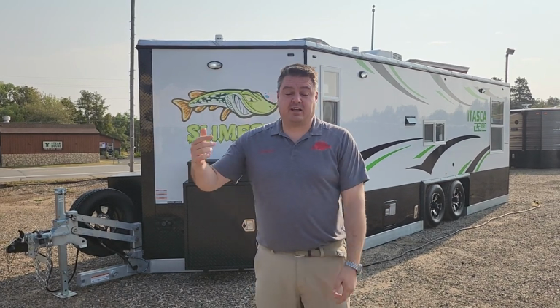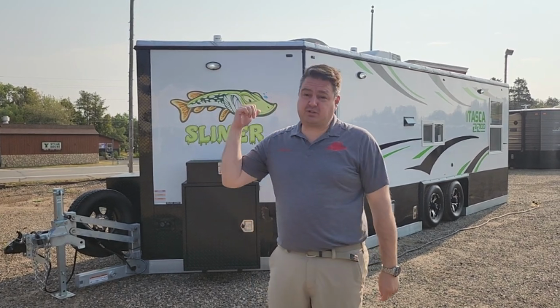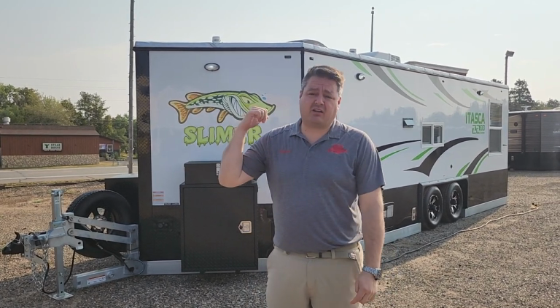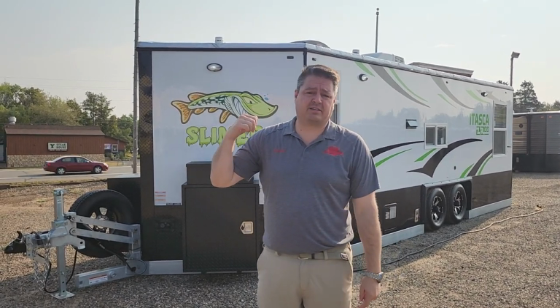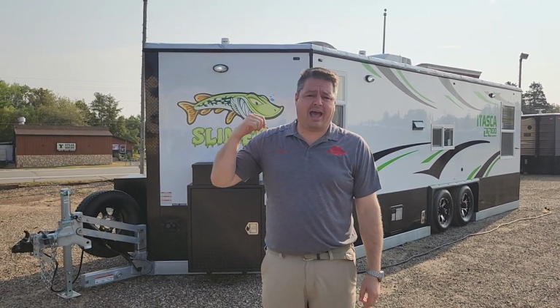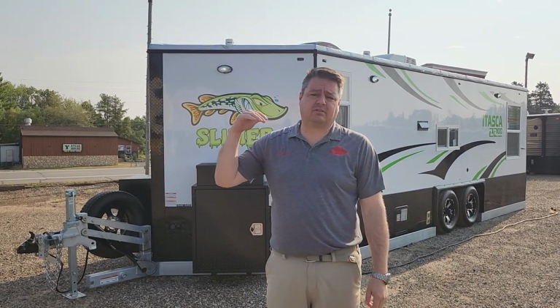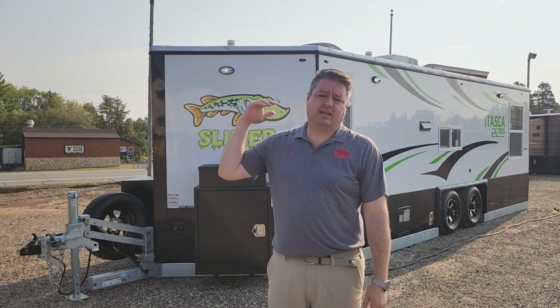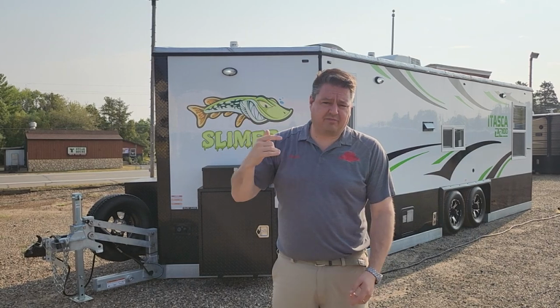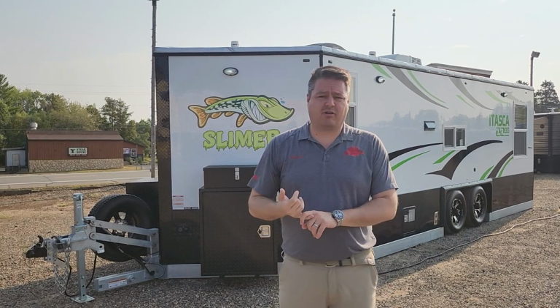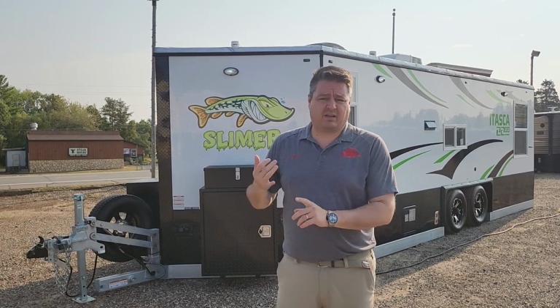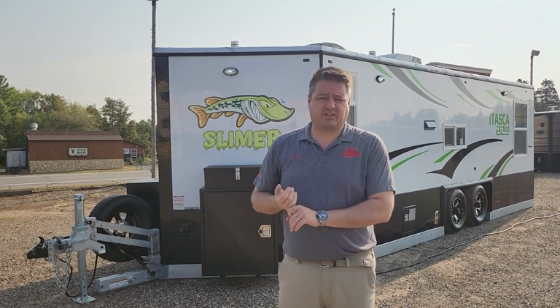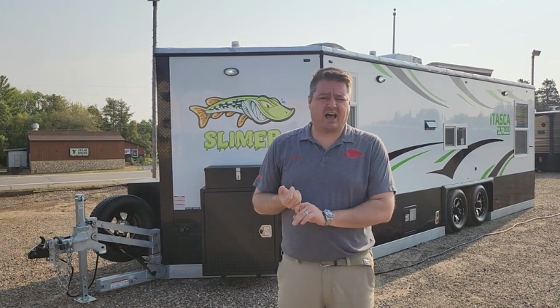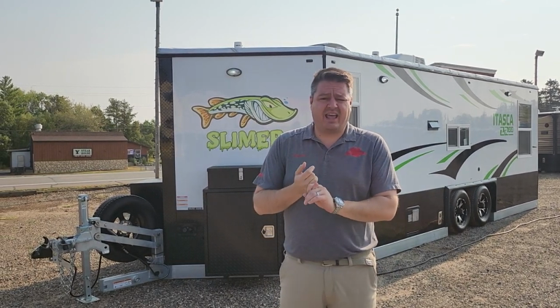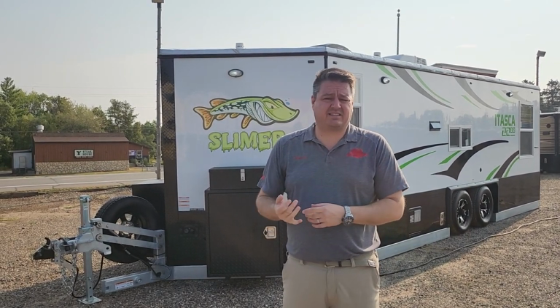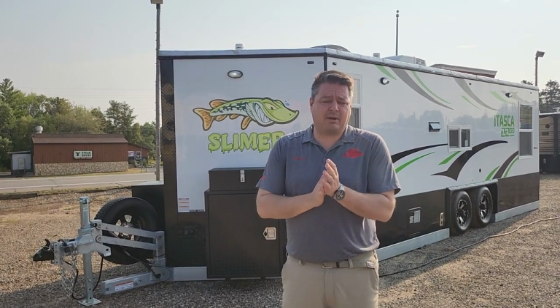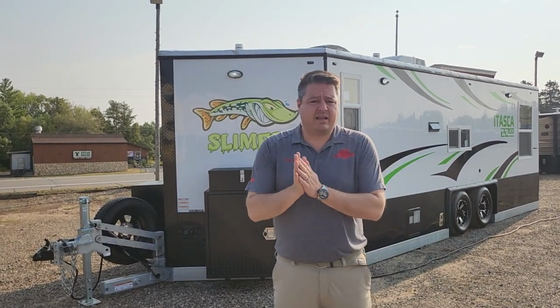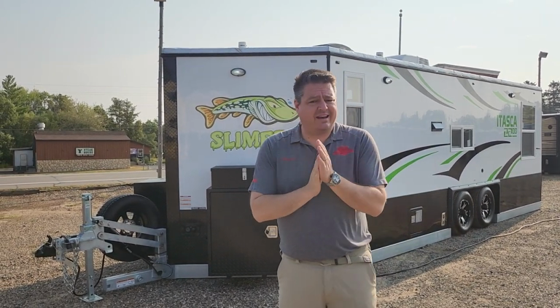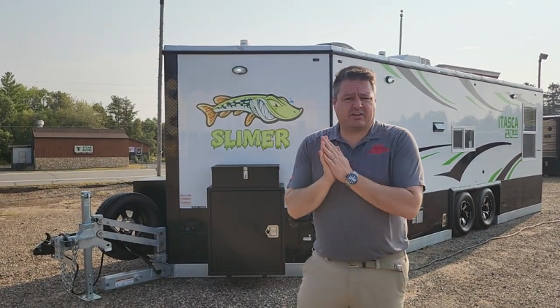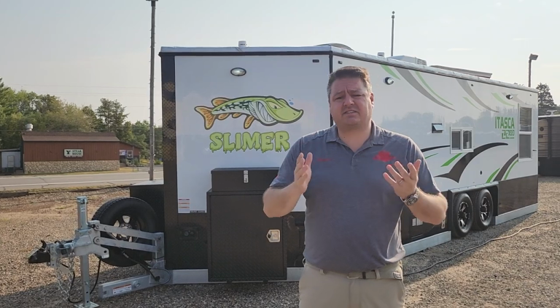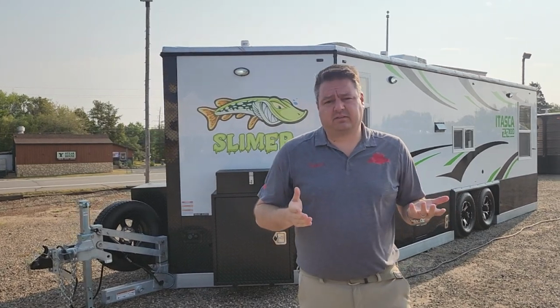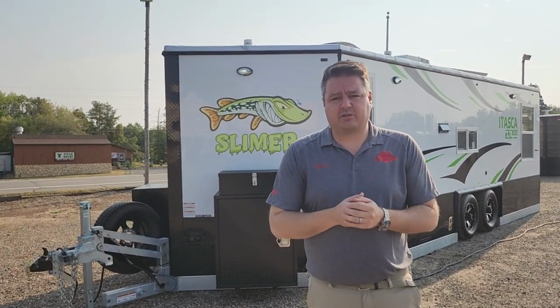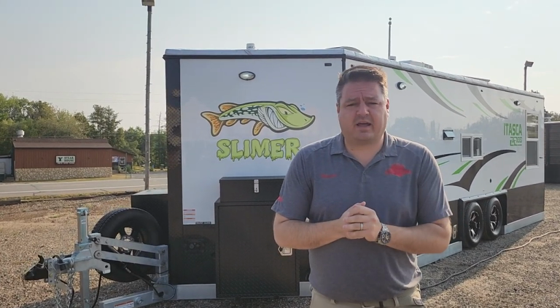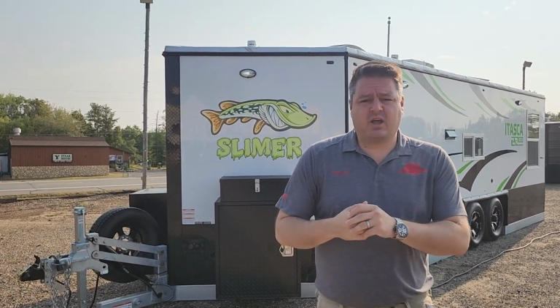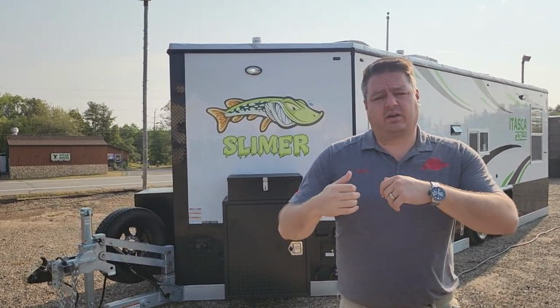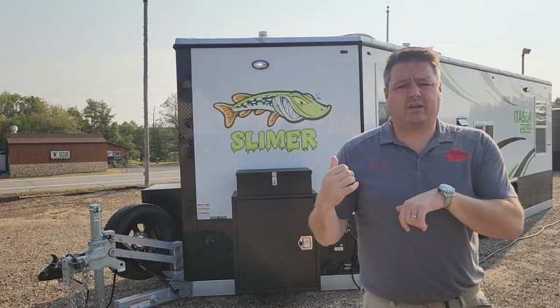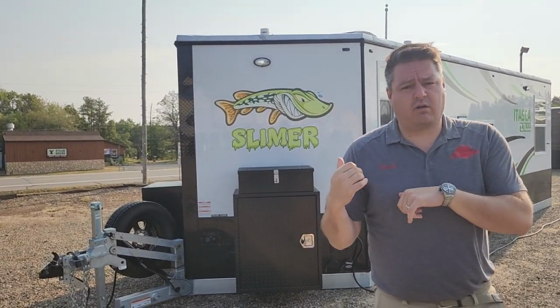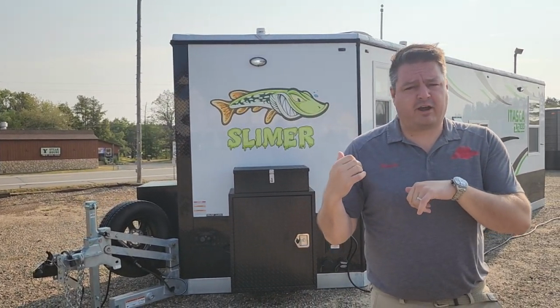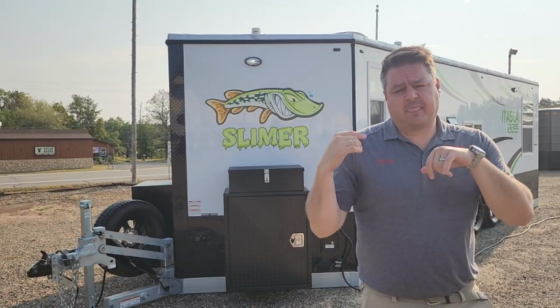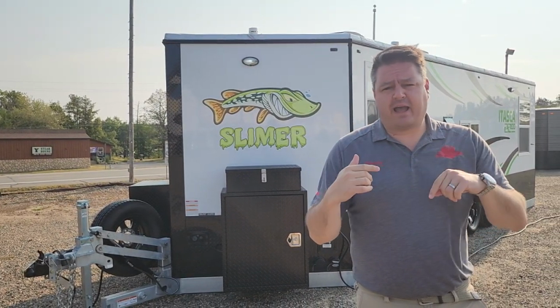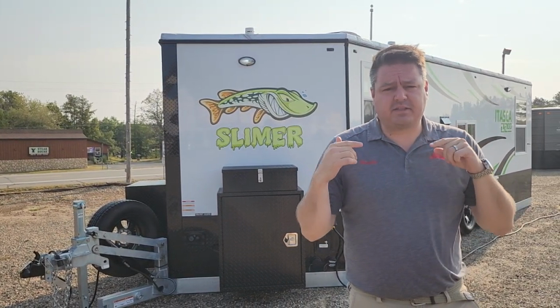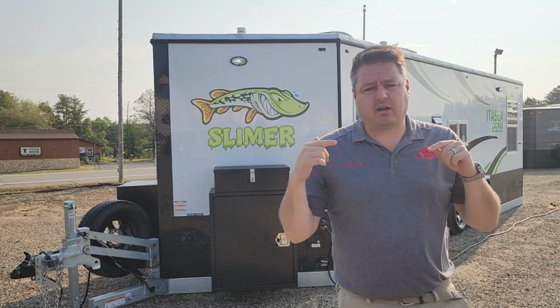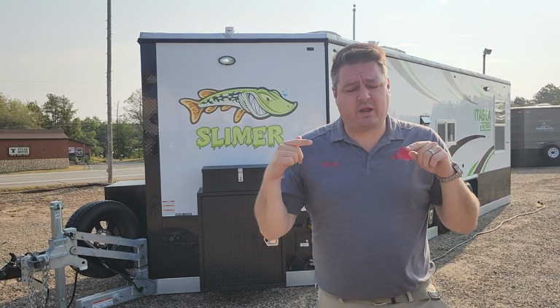So this one's hard to miss. I absolutely love the logo and the colors on this house. It's the Slimer, and Chris custom built this house with us. We did a really cool logo for him. It's based on the ZR21,